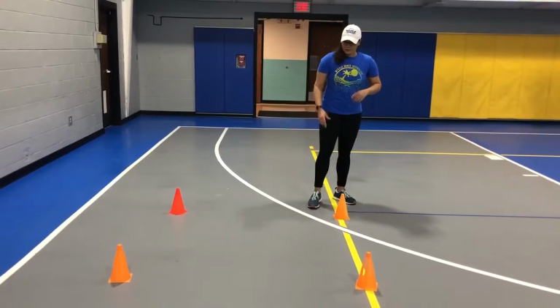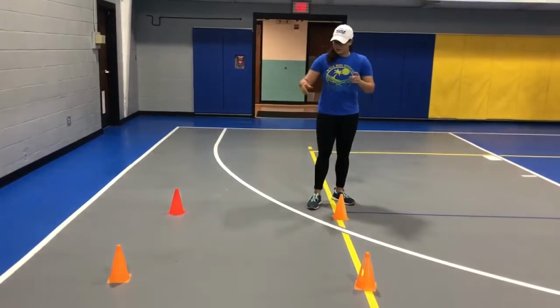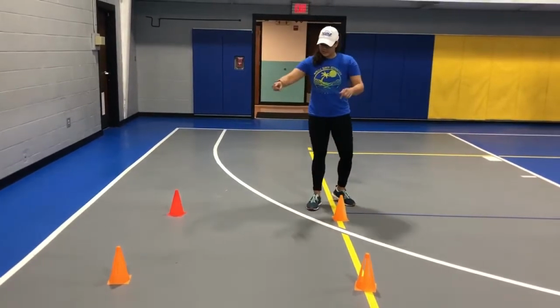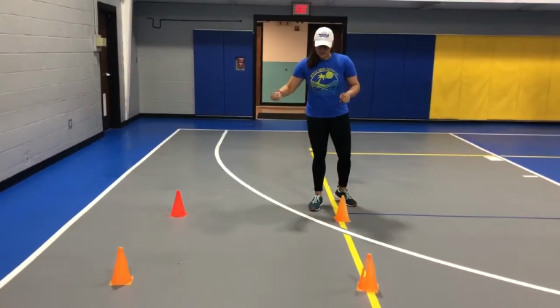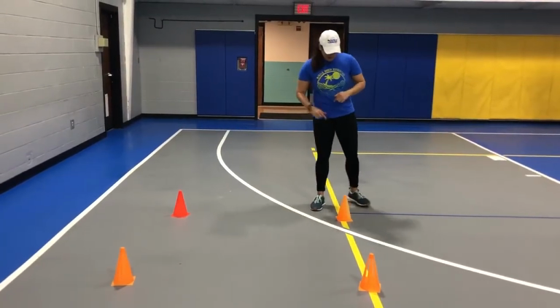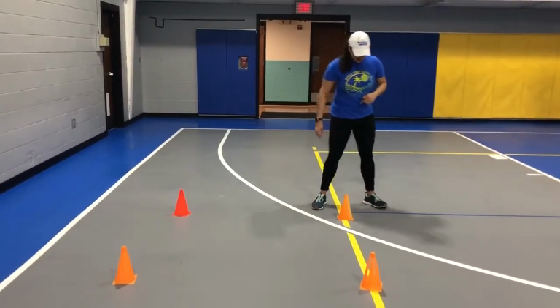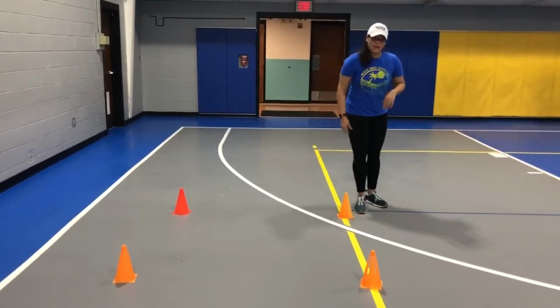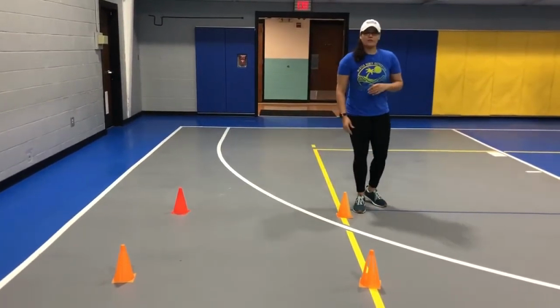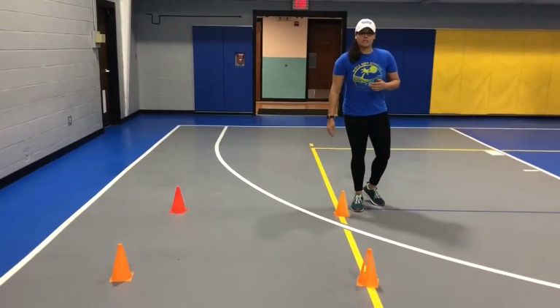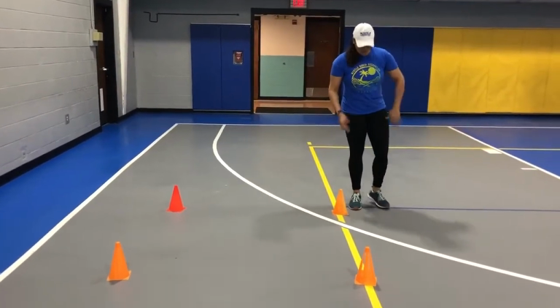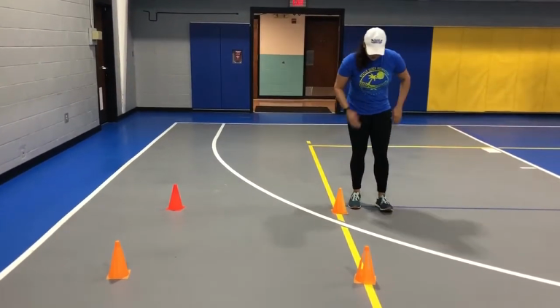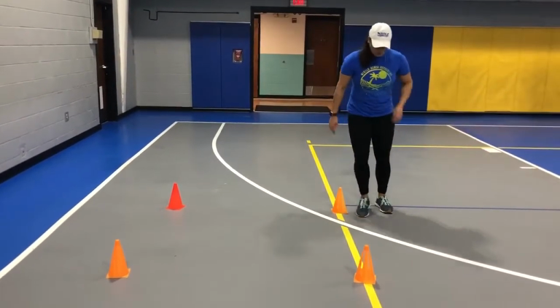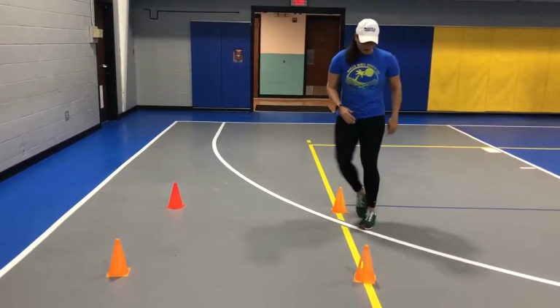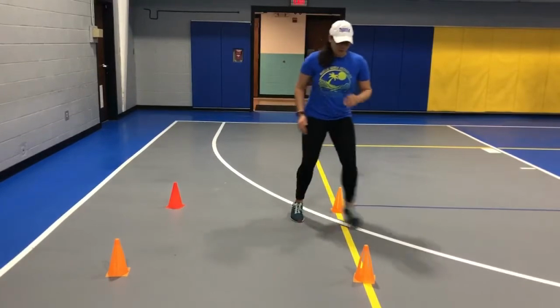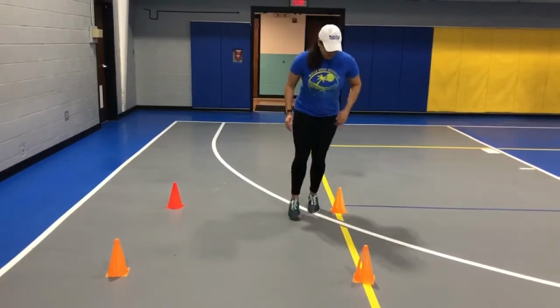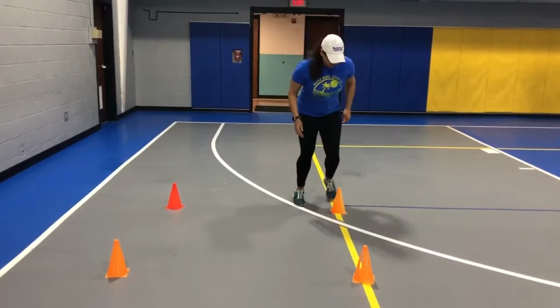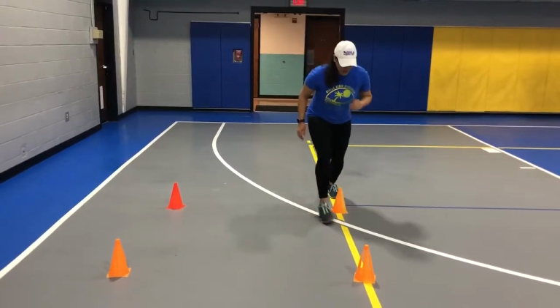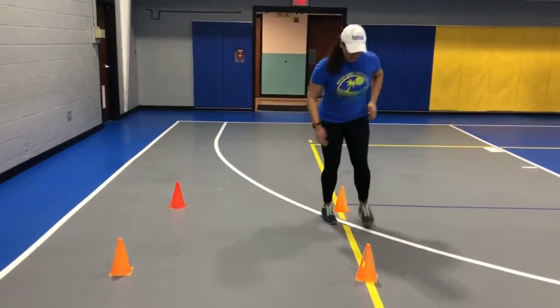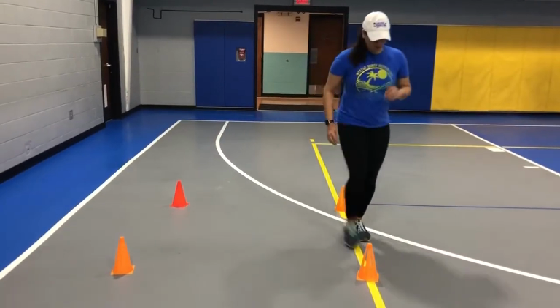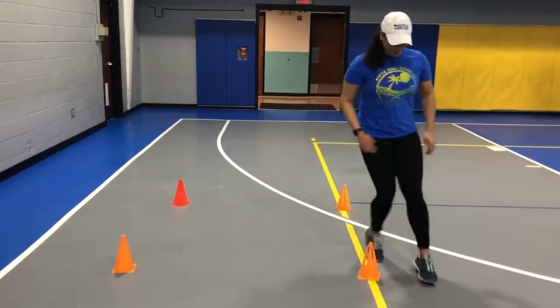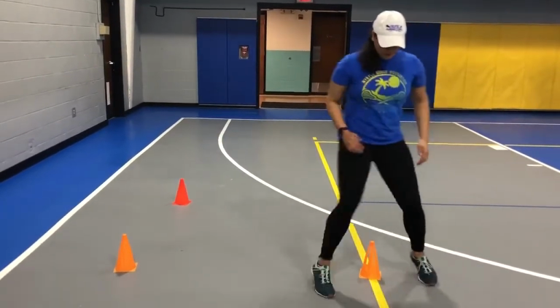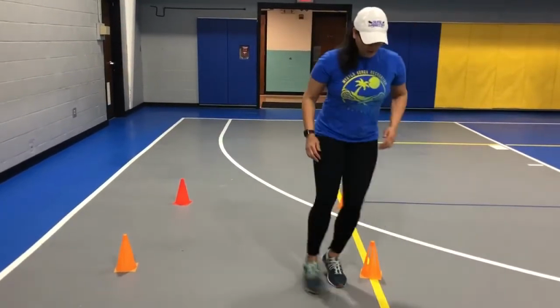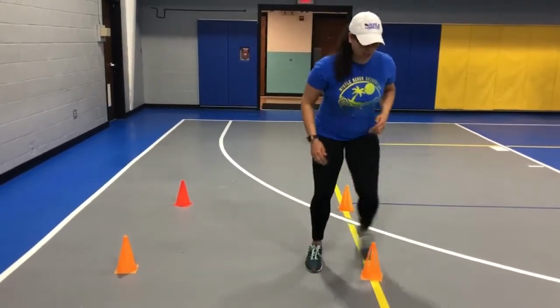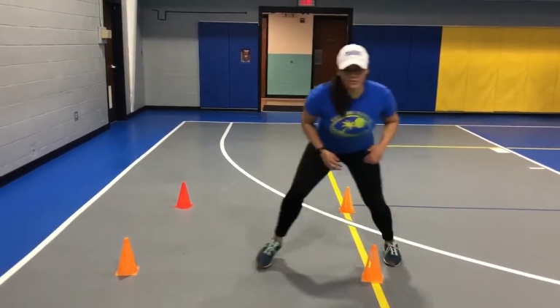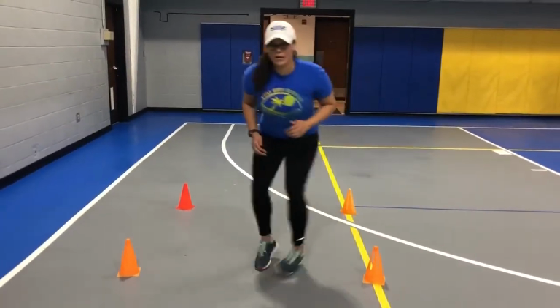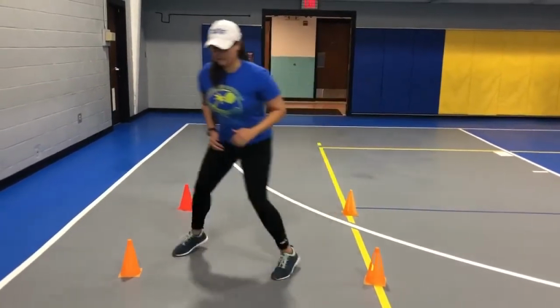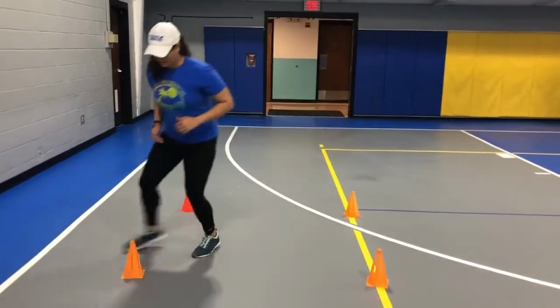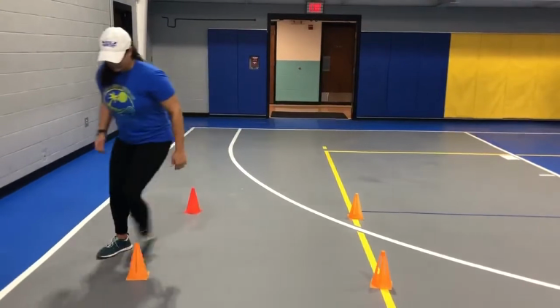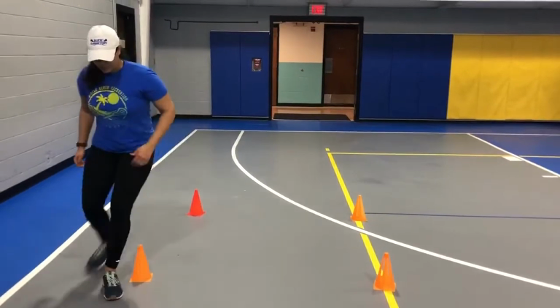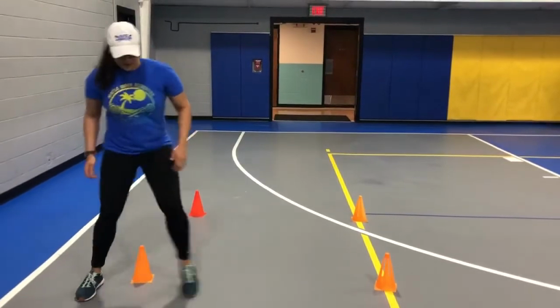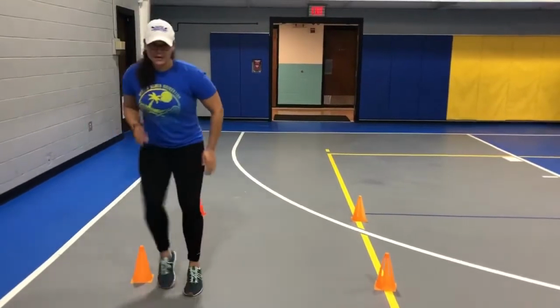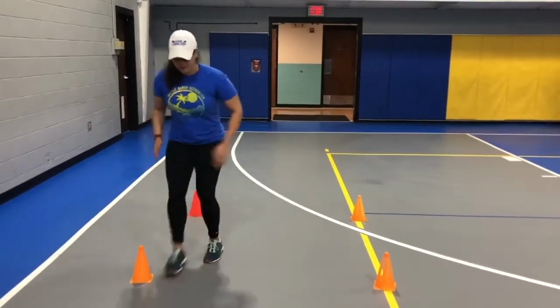First one, you're going to set up the cones in a box. And you might have seen this in soccer. You're going to work around the cones, explode forward. Work around the cones, explode sideways. Work around and then back pedal.